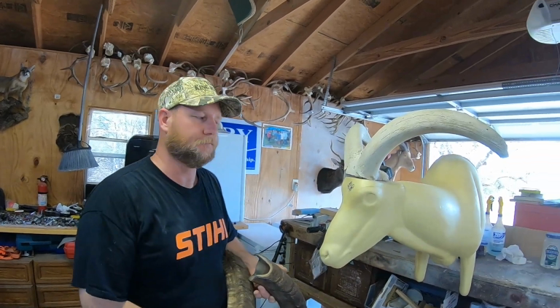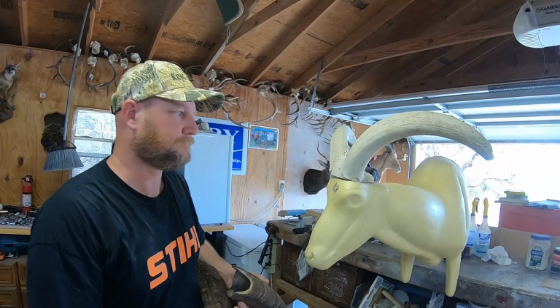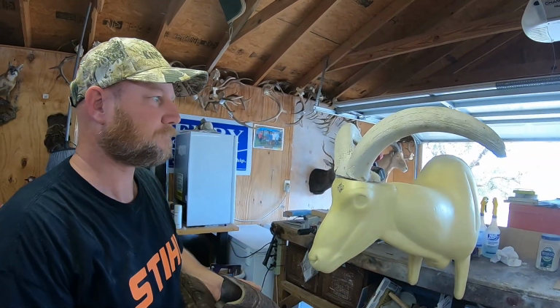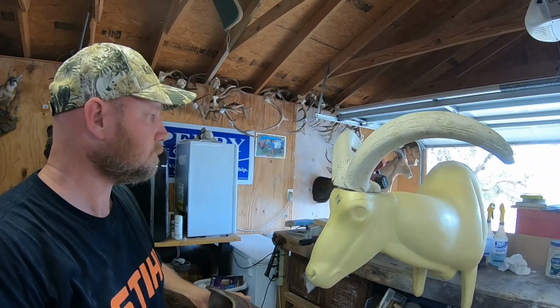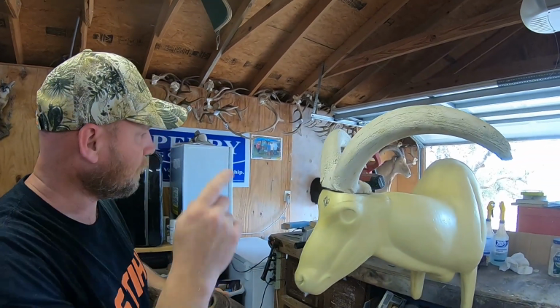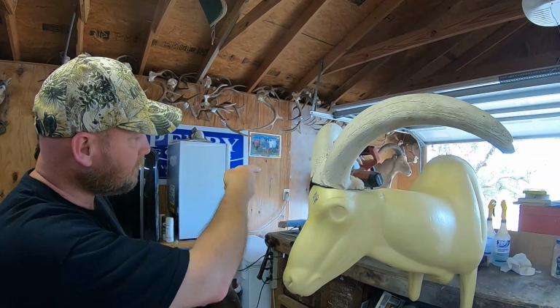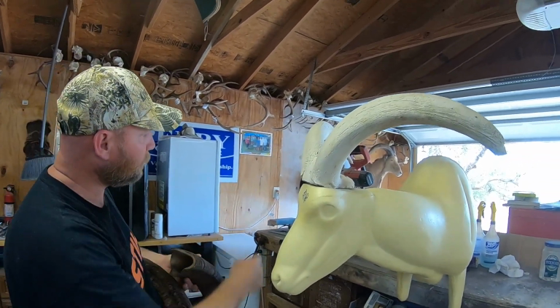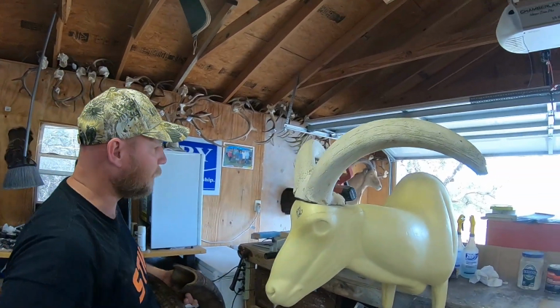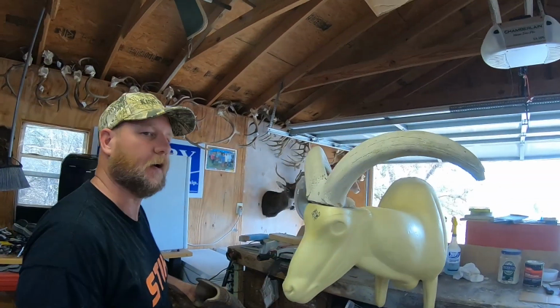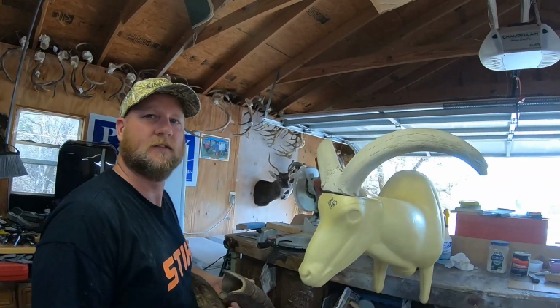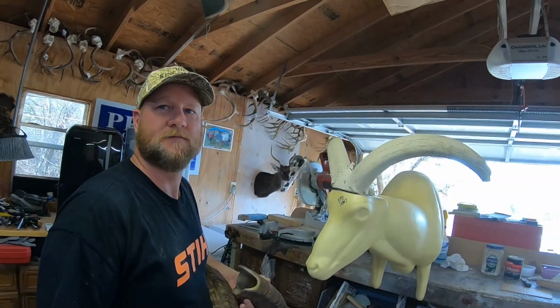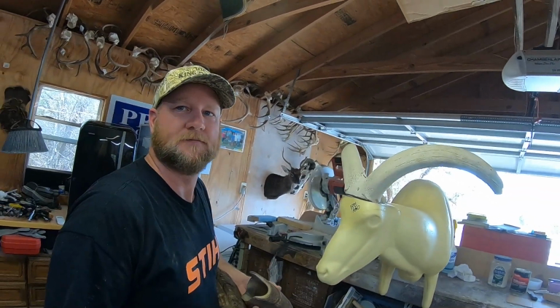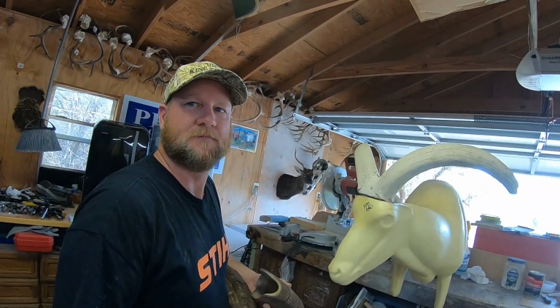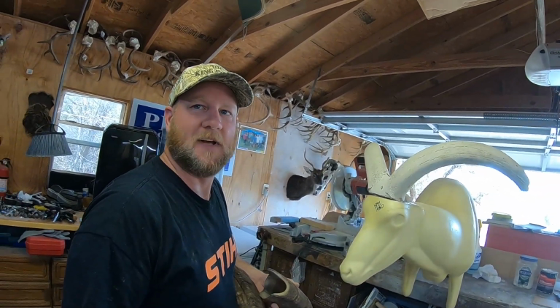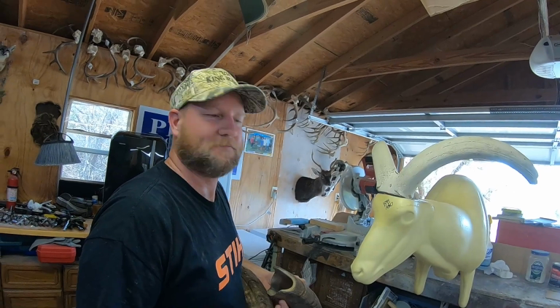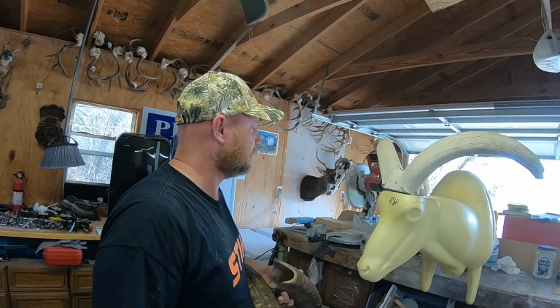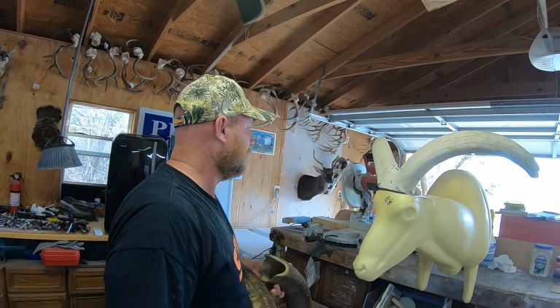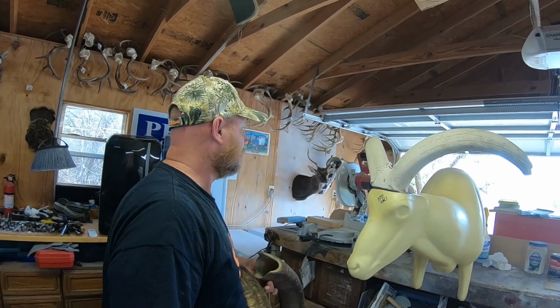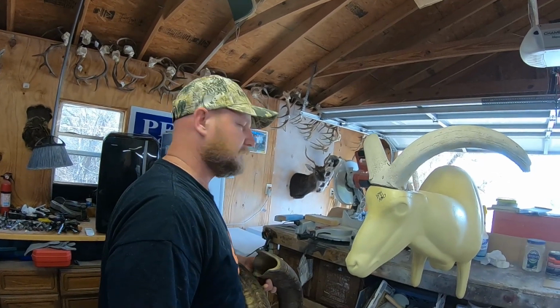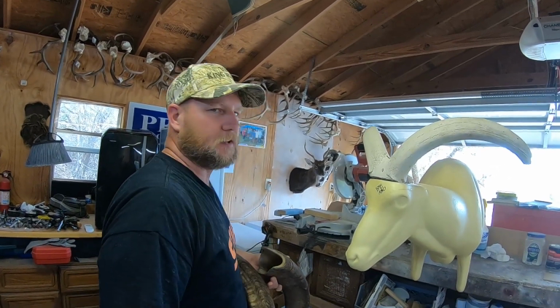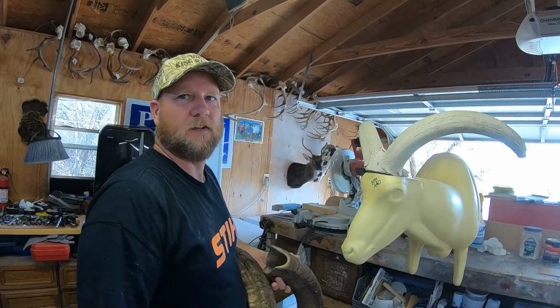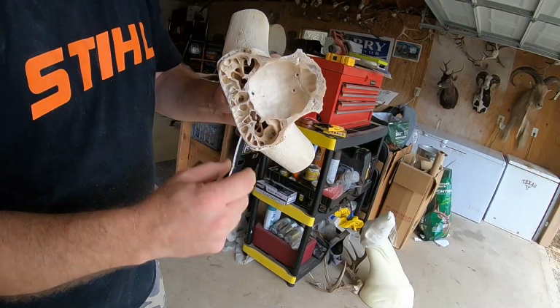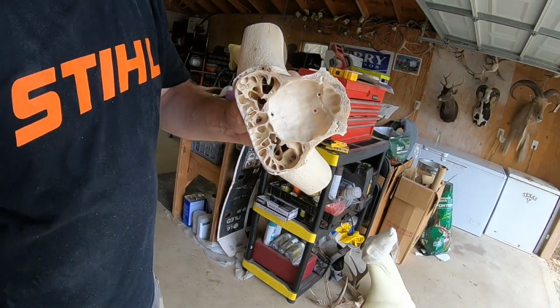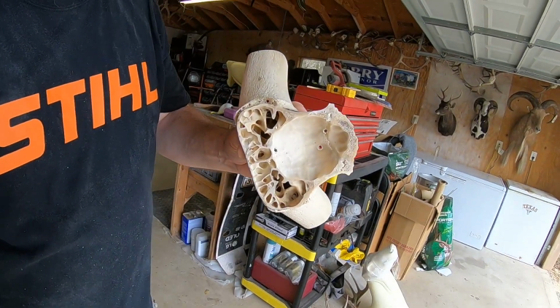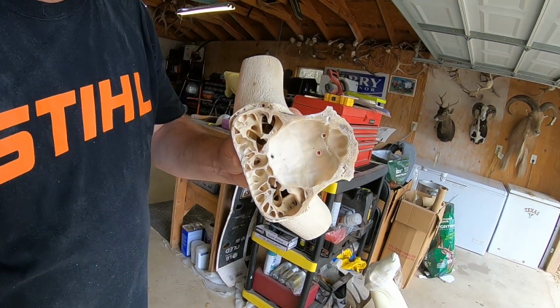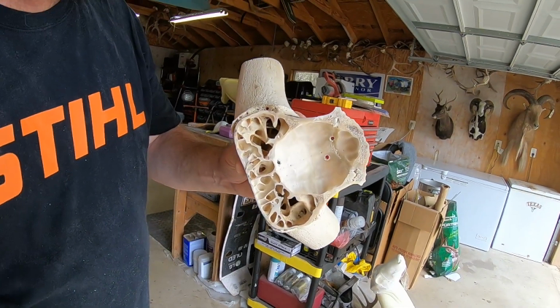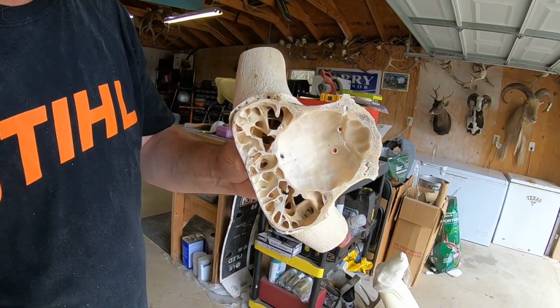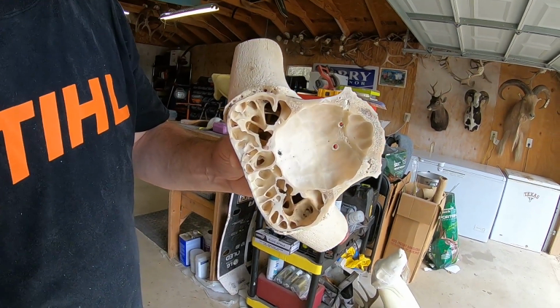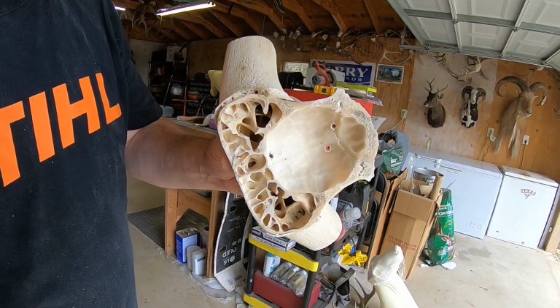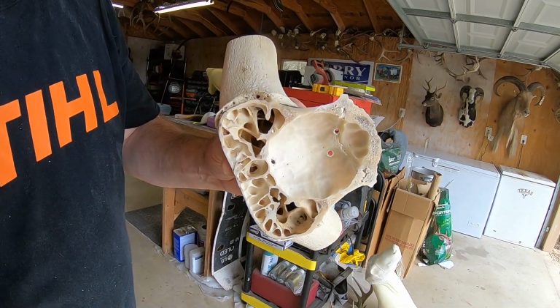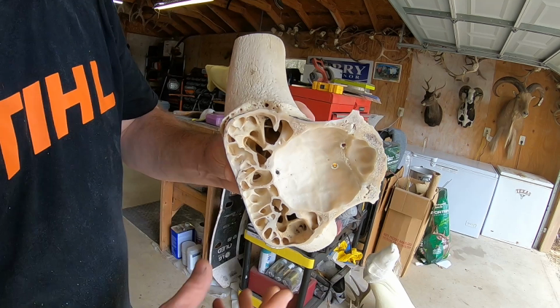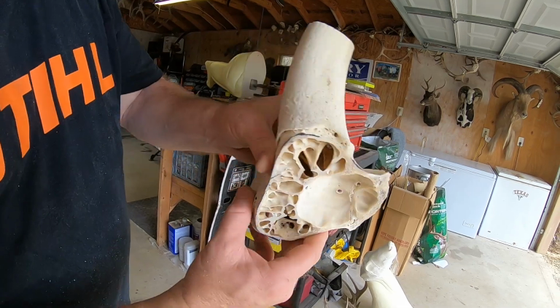And what do you cut that with? We're going to use that old saw right there. Just a miter saw. All right, so this is the bottom of the skull cap.